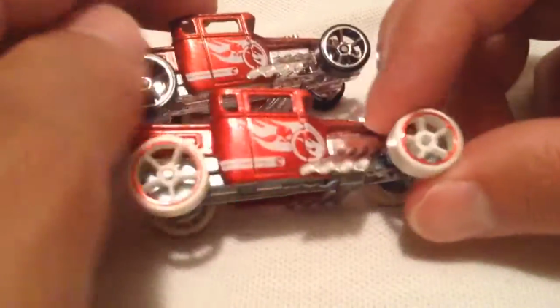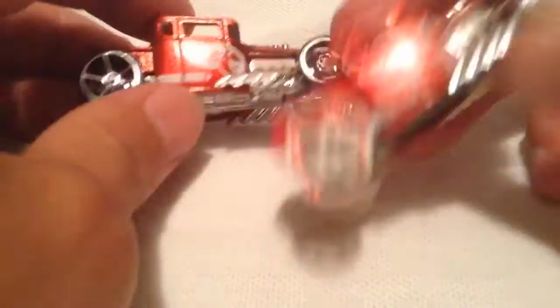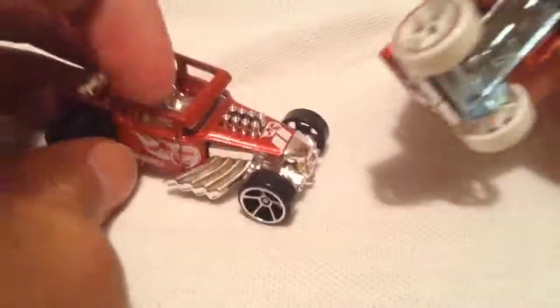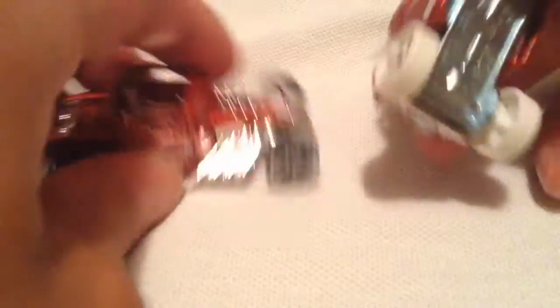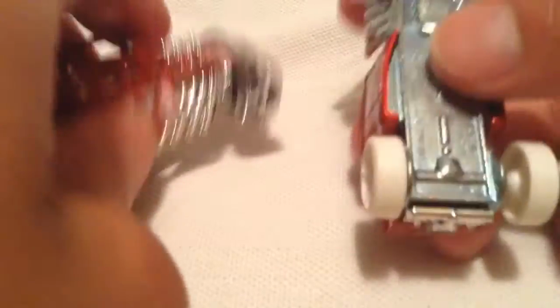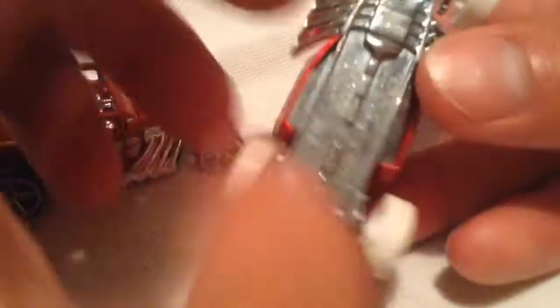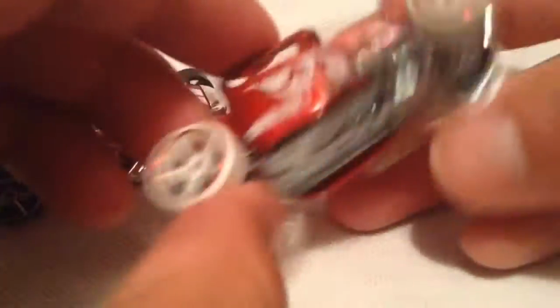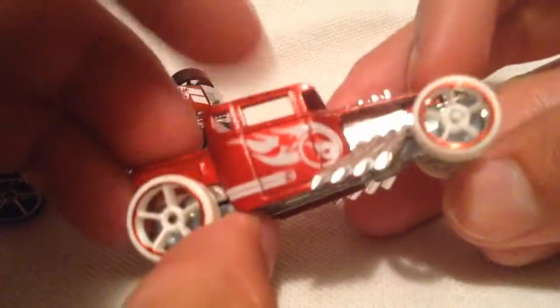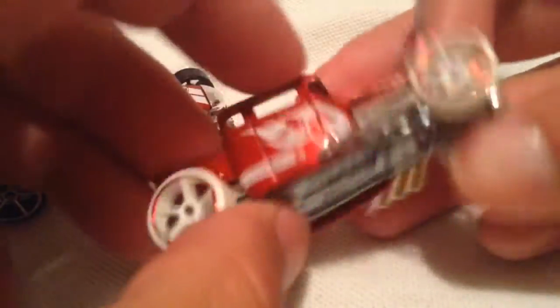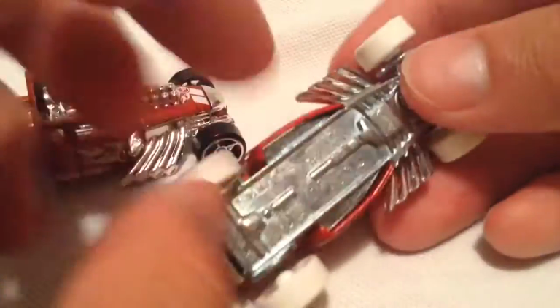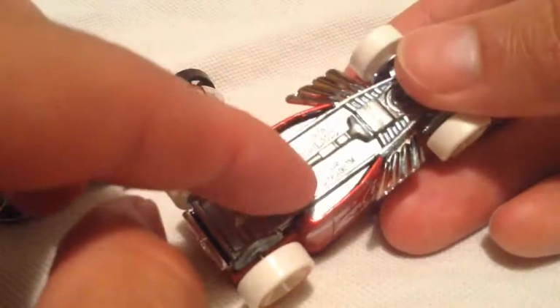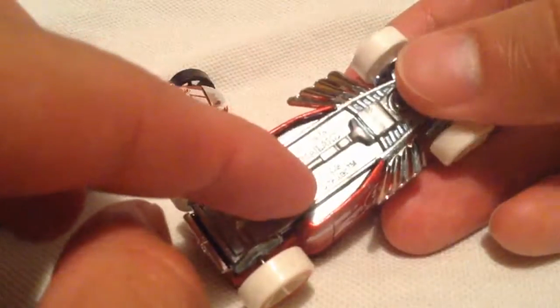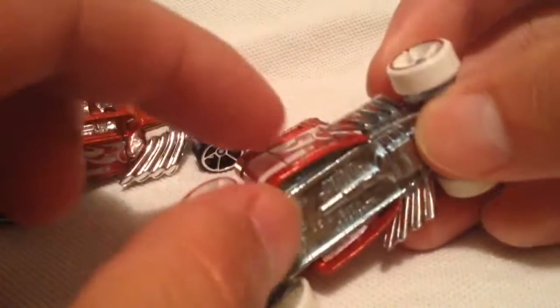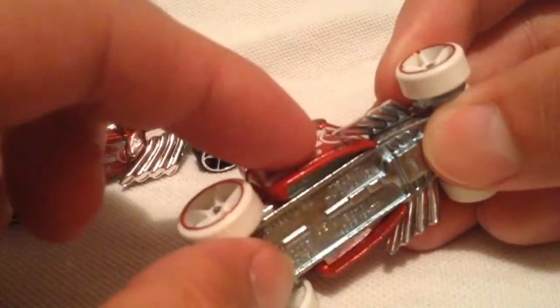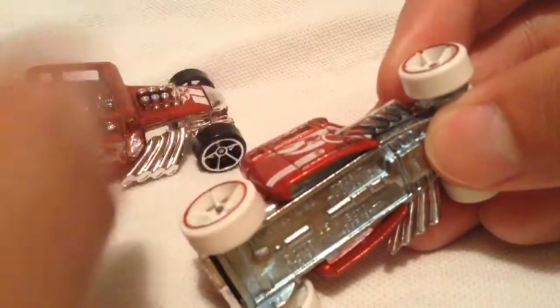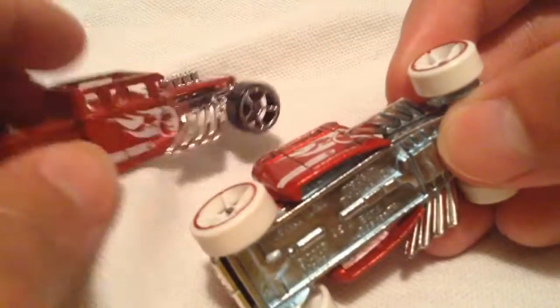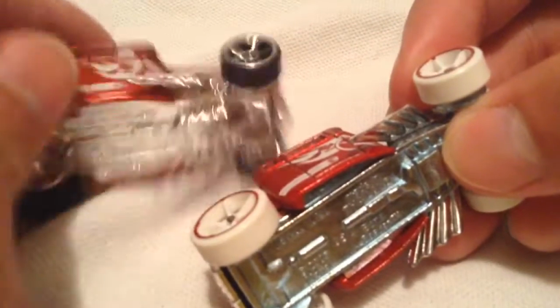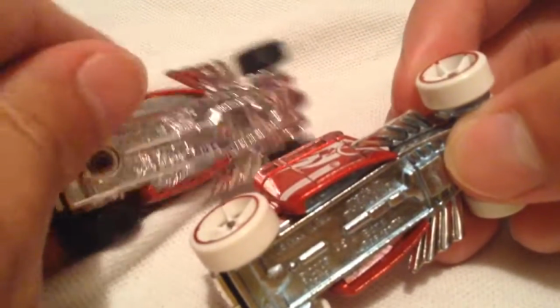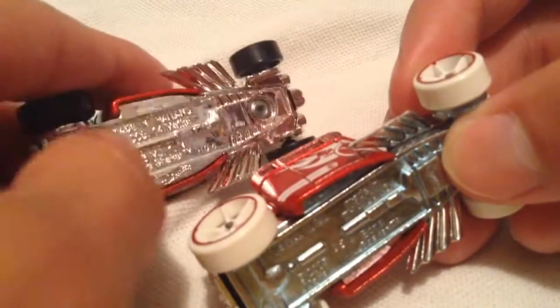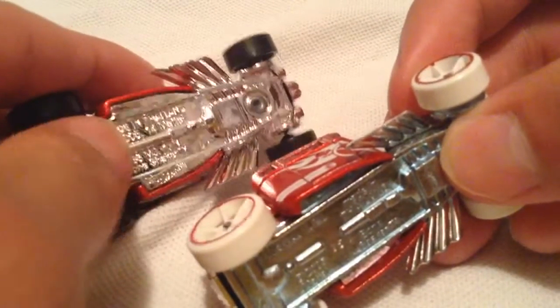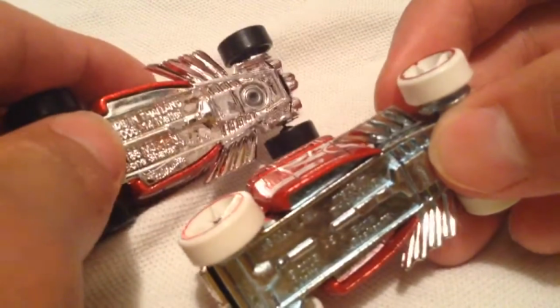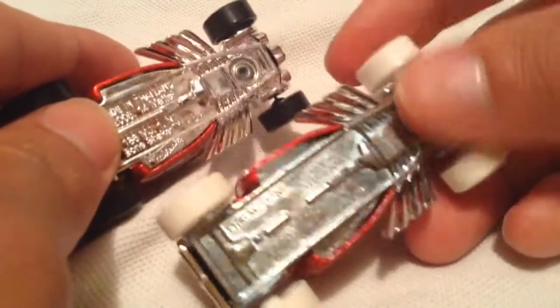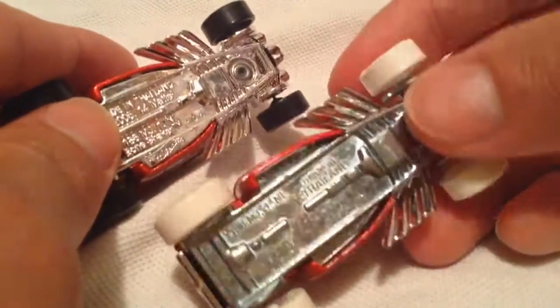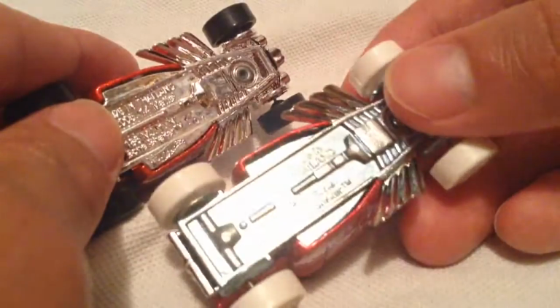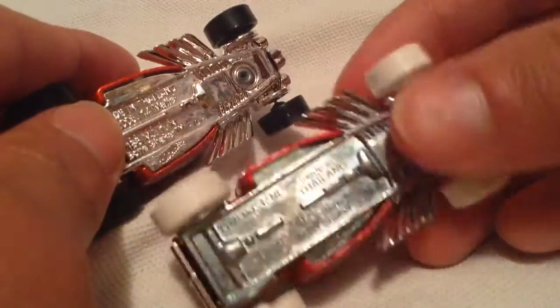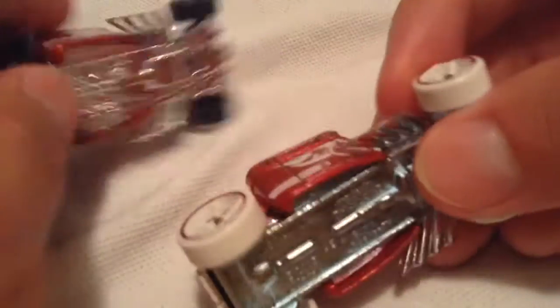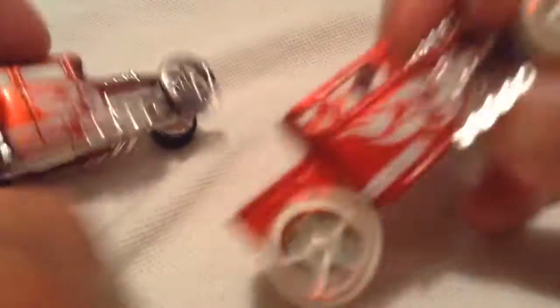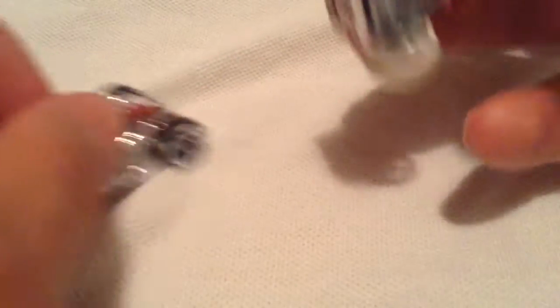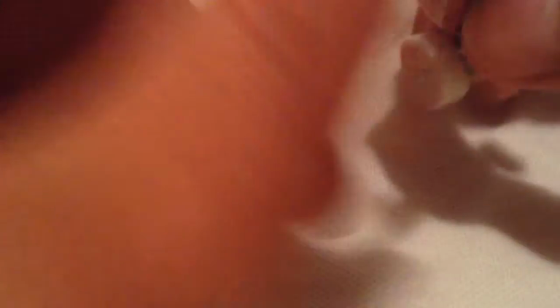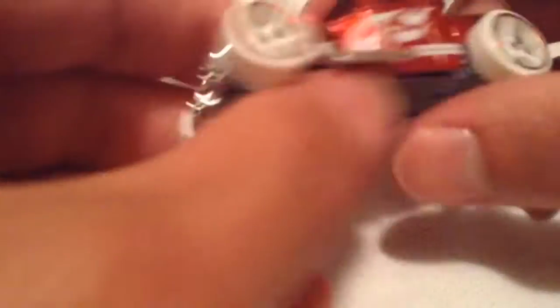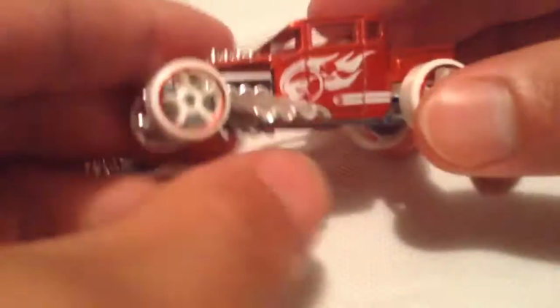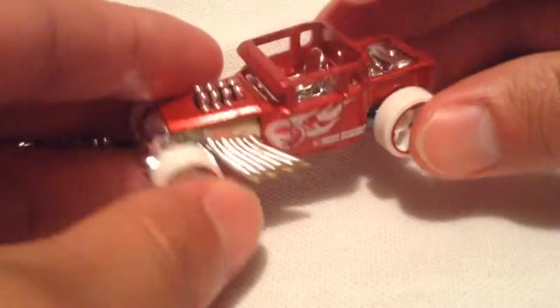There is one other big difference too: the Indonesian one has a metal base and a metal body, whereas this one just has a plastic base. So that's cool — you get extra metal with the Indonesian one.